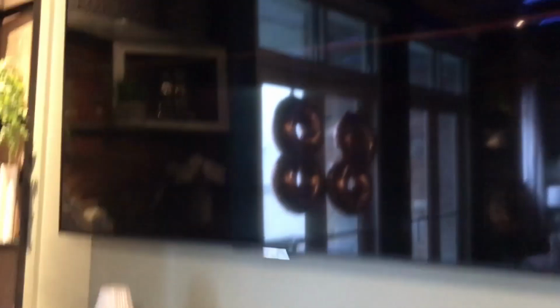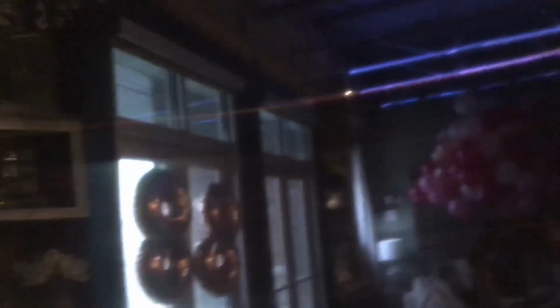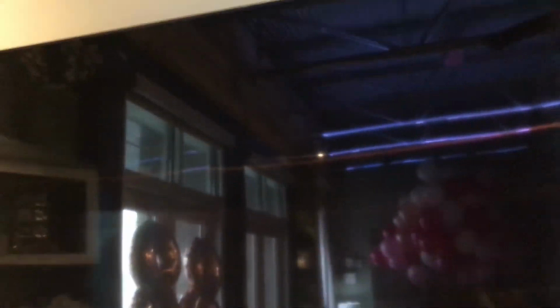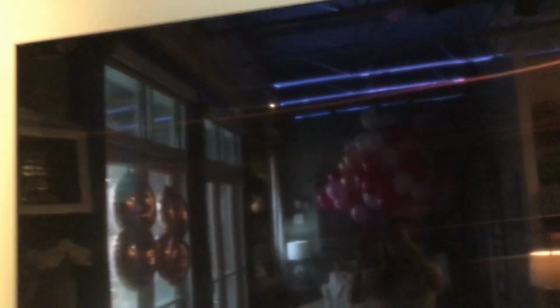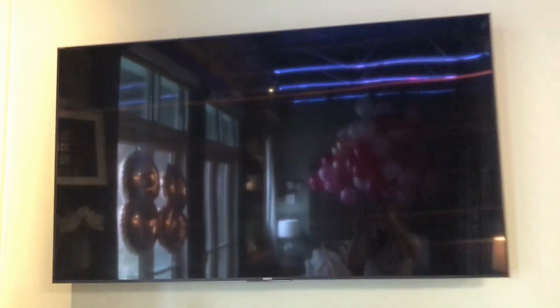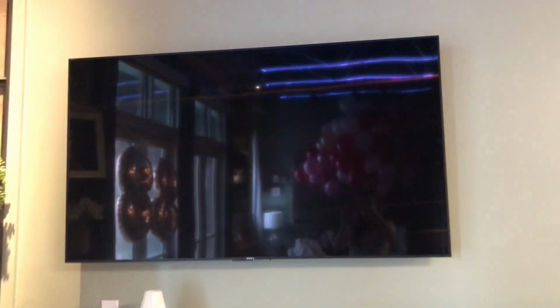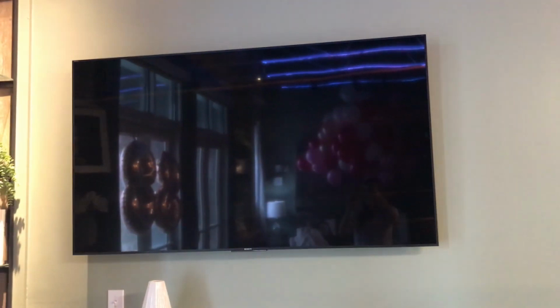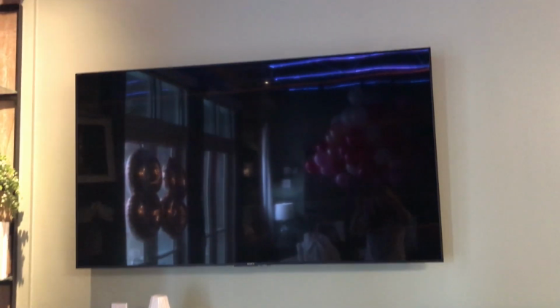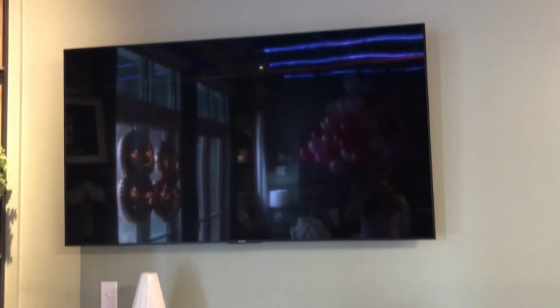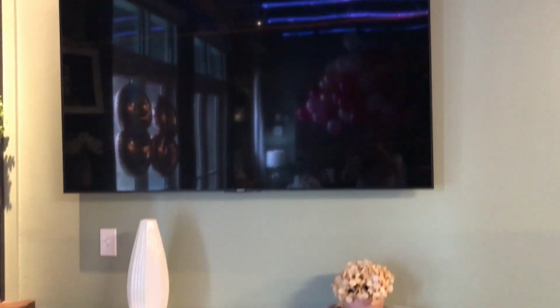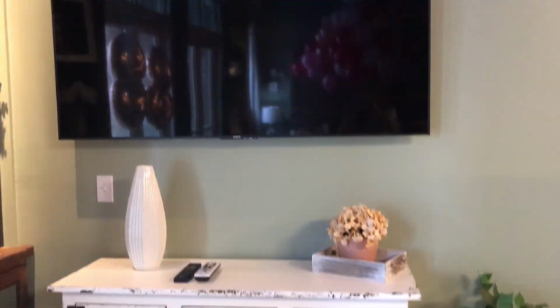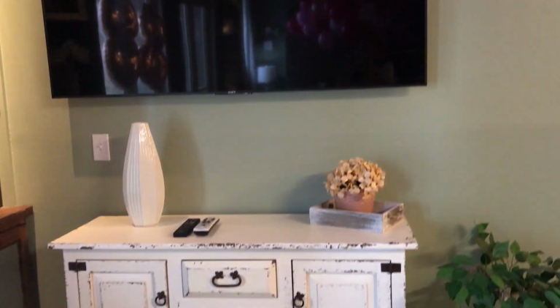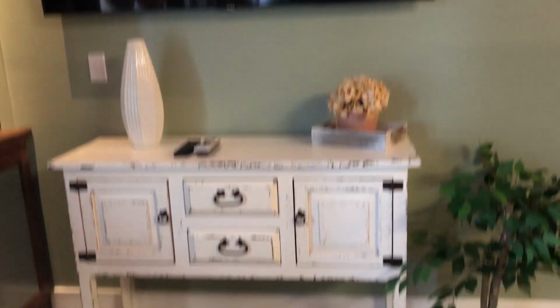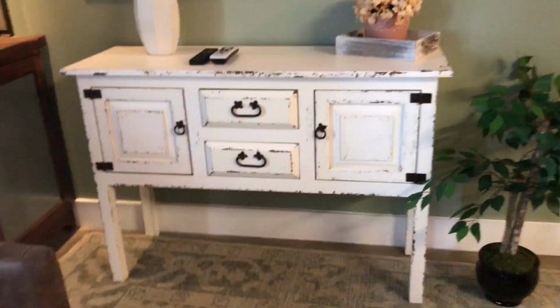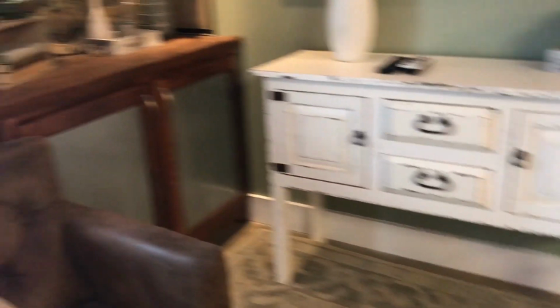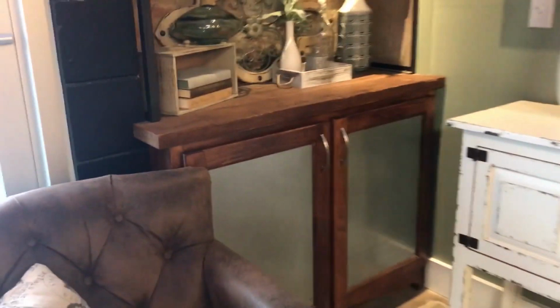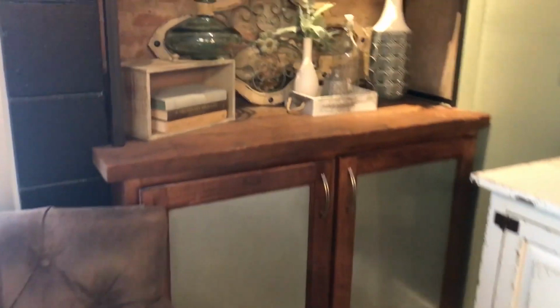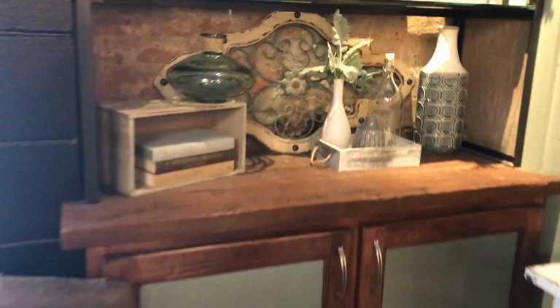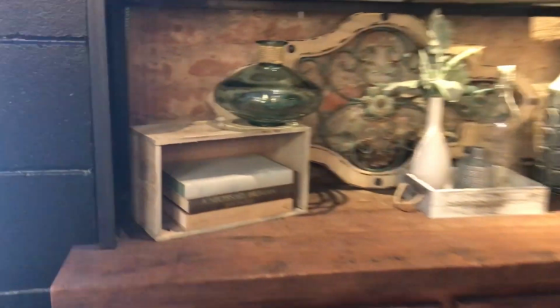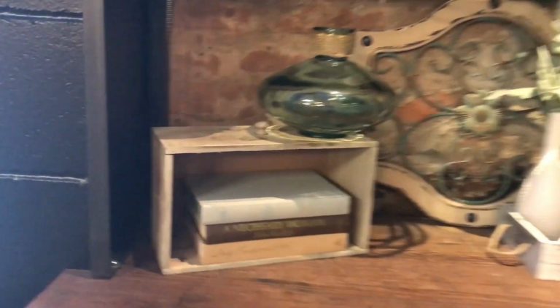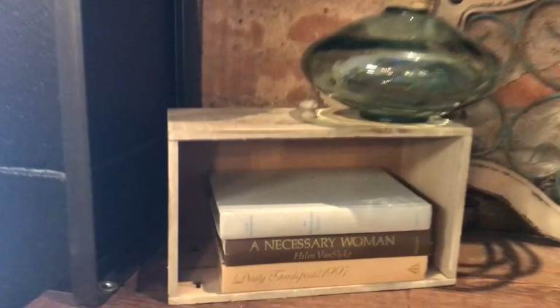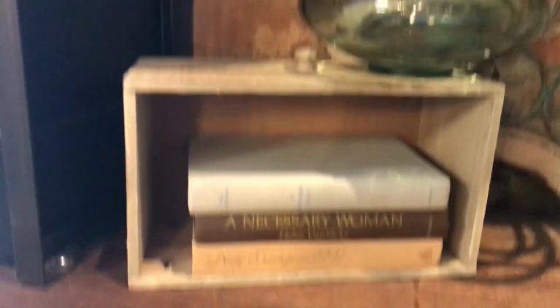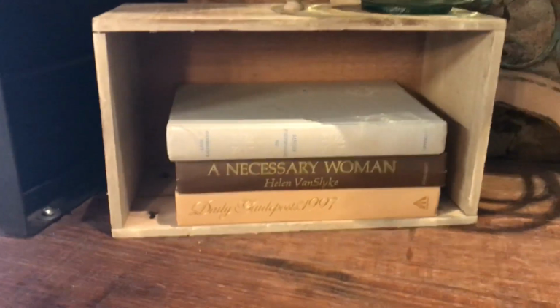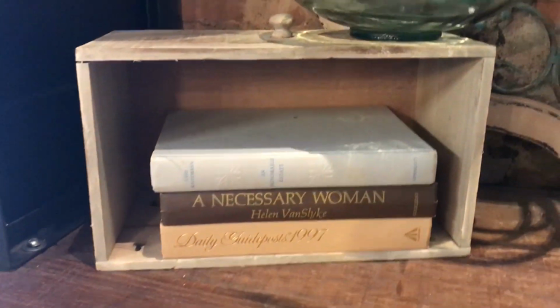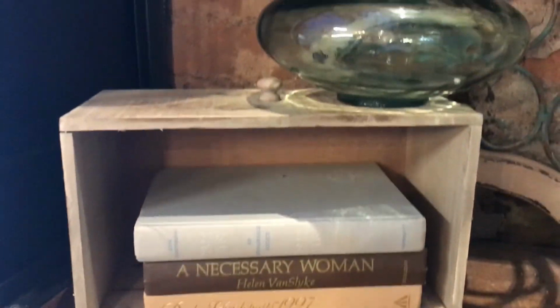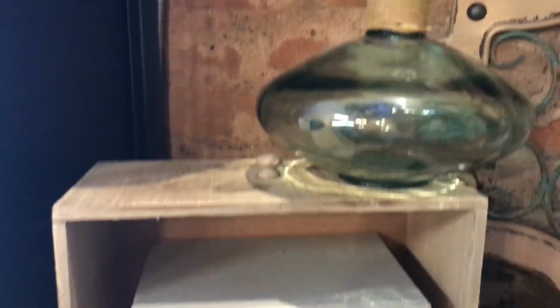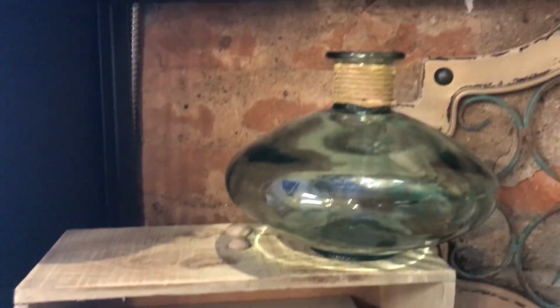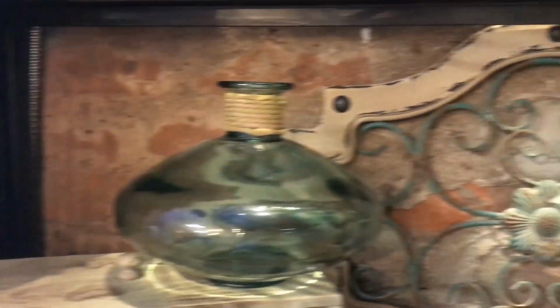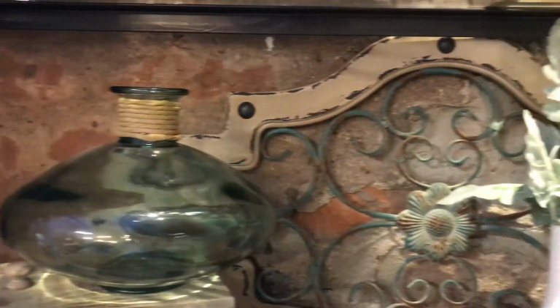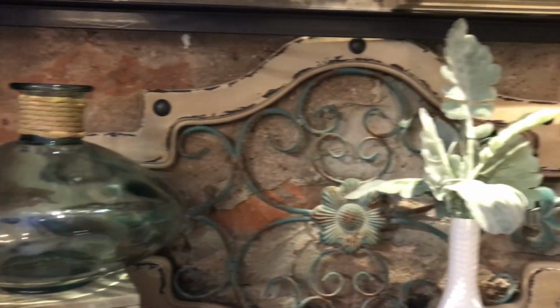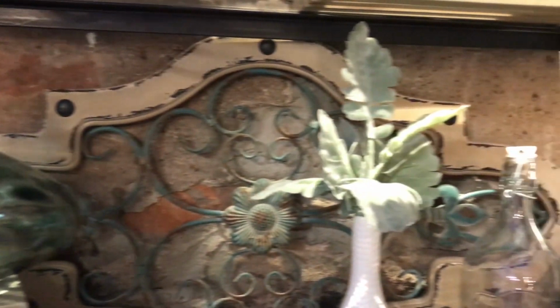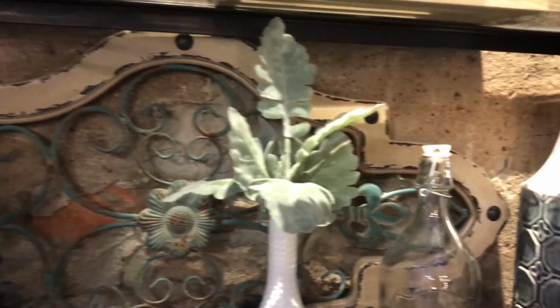Giant TV in the living room — we totally watched a movie on this one night. And there's a little table with shelves right here. Check out every cute detail of these shelves — how adorable is all of this stuff!